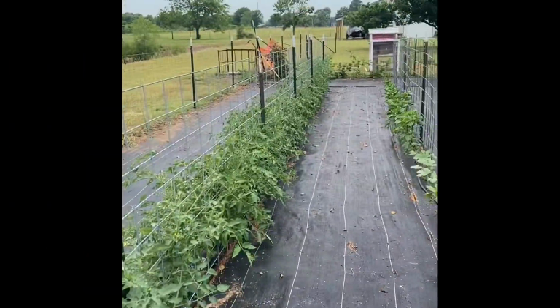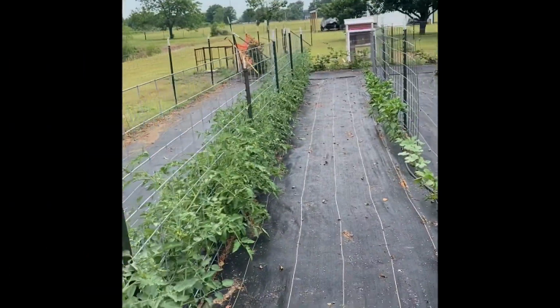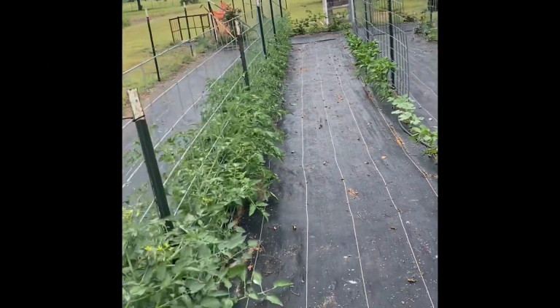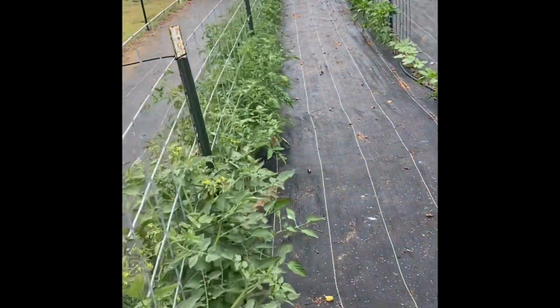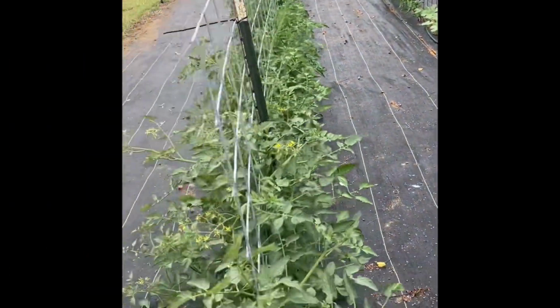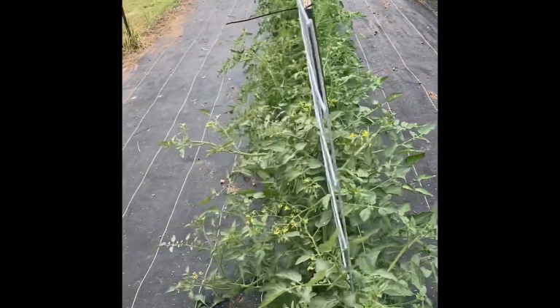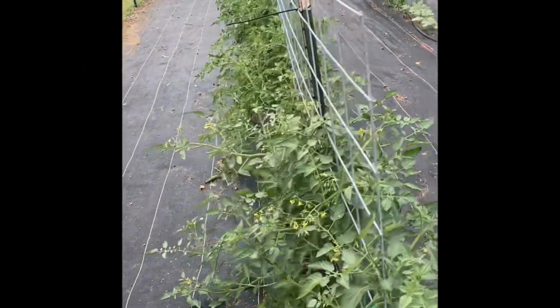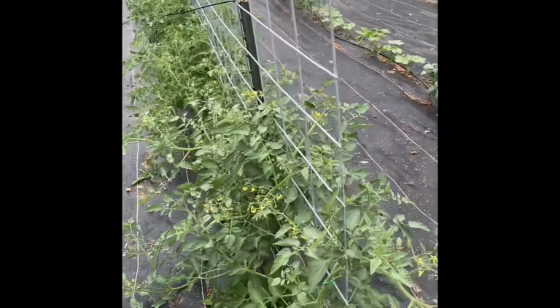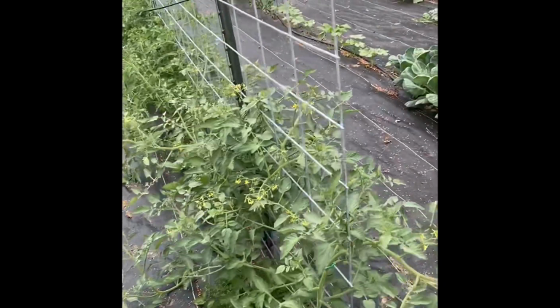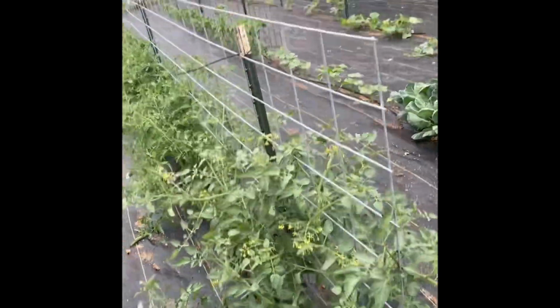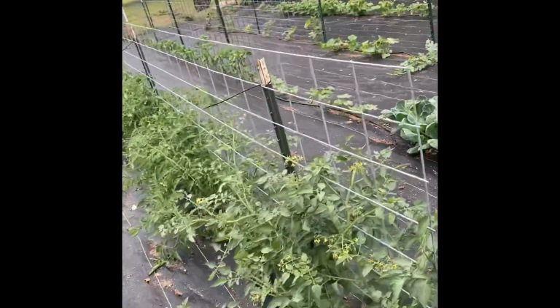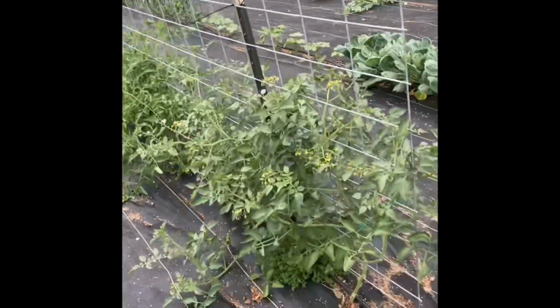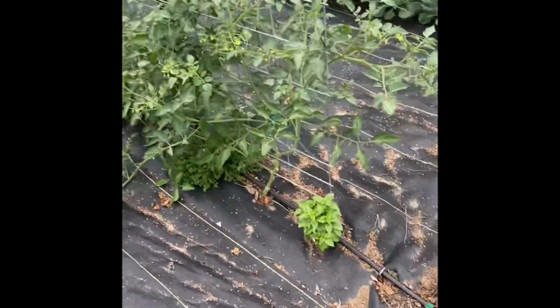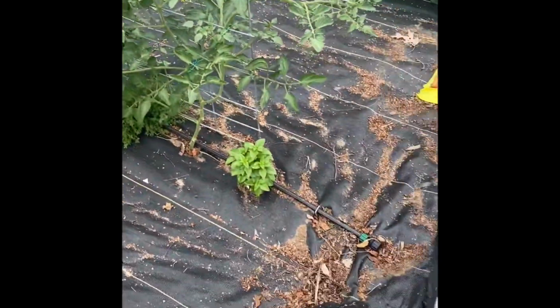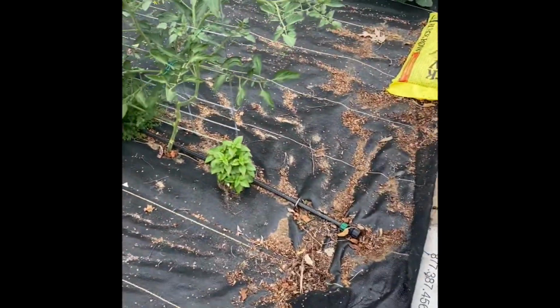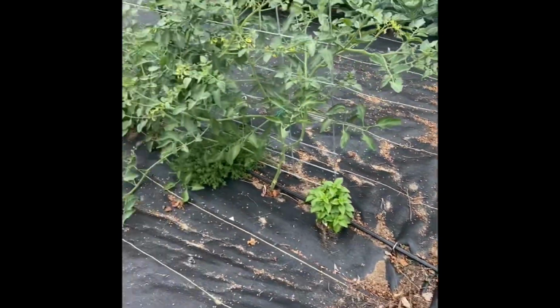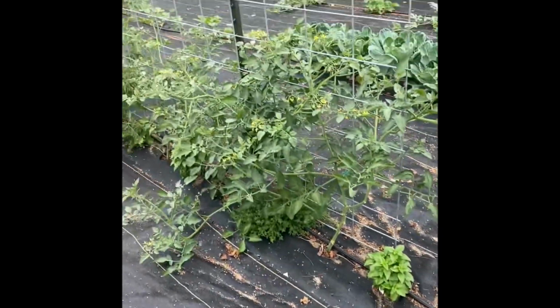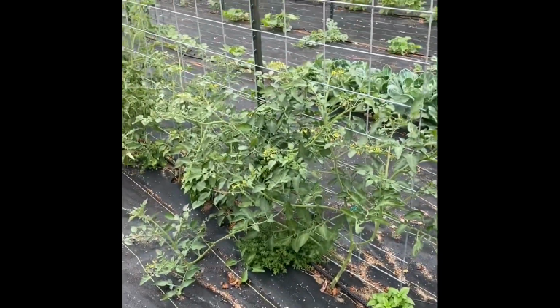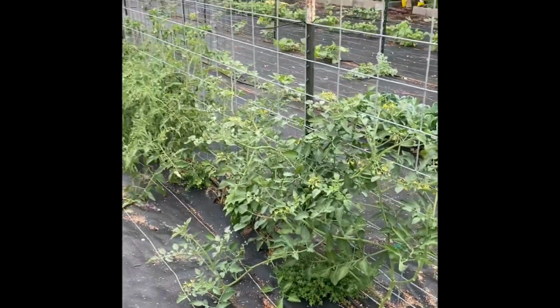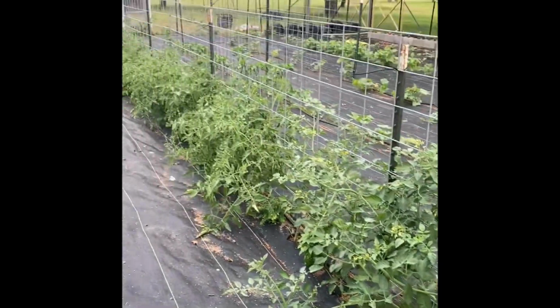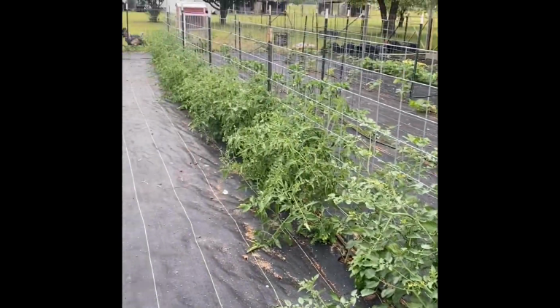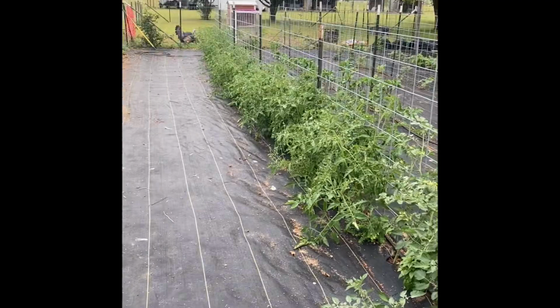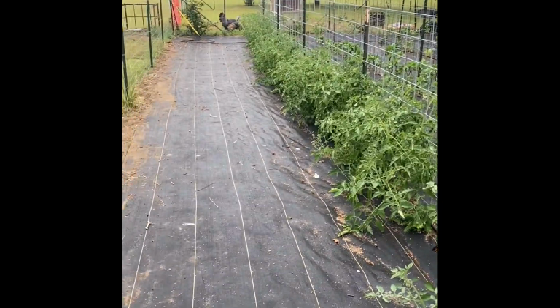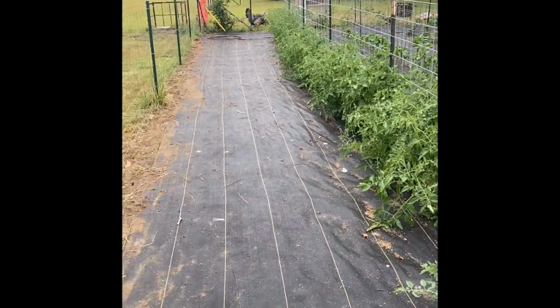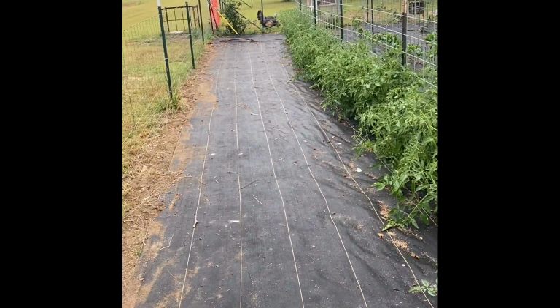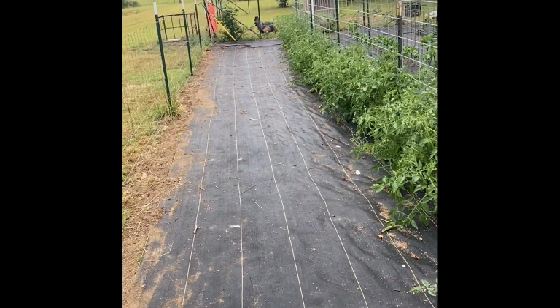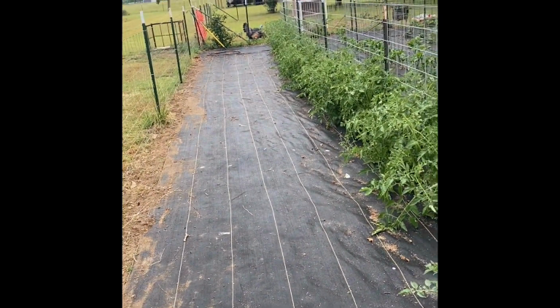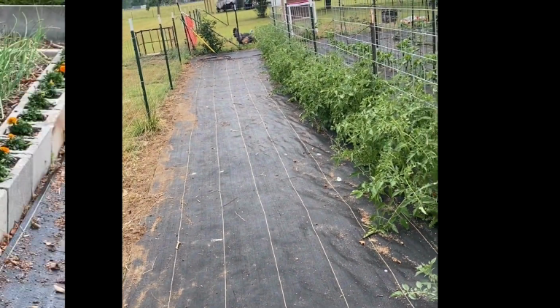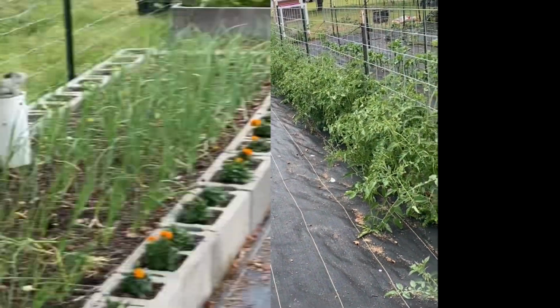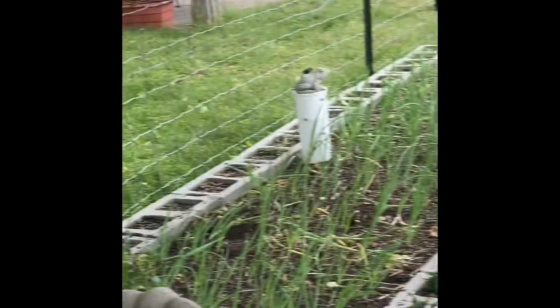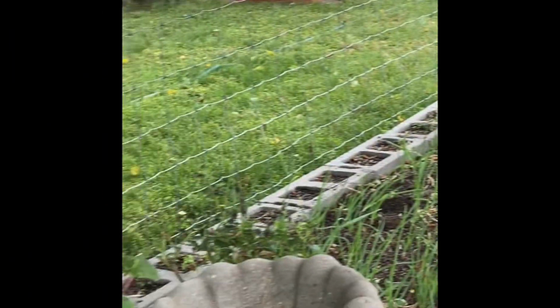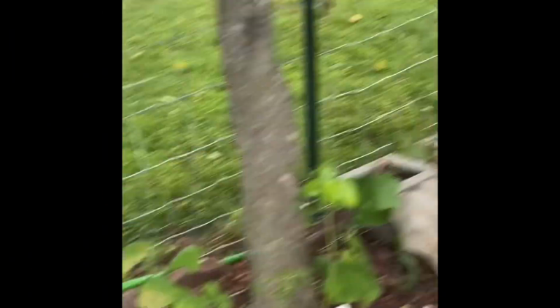That's our 40 foot row of different kinds of tomatoes. And as you can see, they're between three and four feet tall, with different kinds of herbs between each plant. Onions all look pretty good.